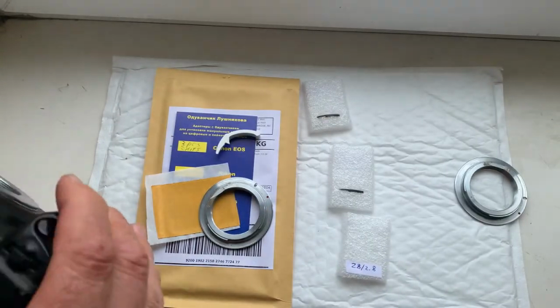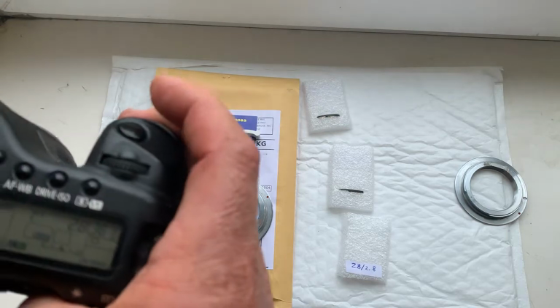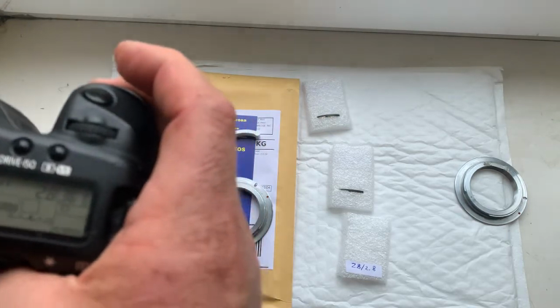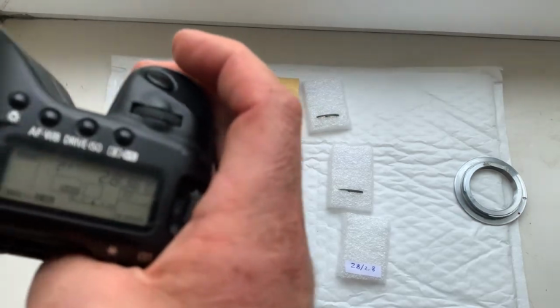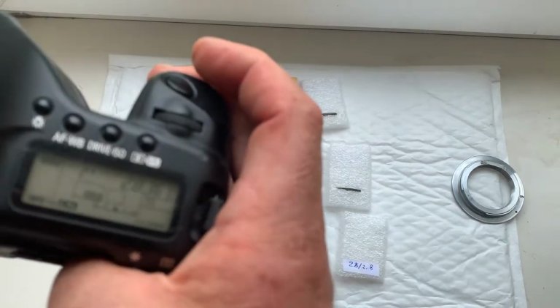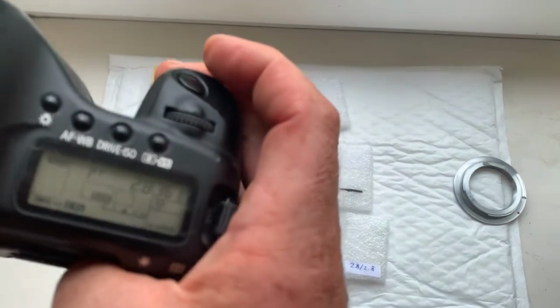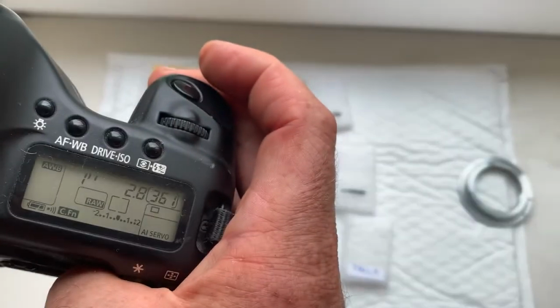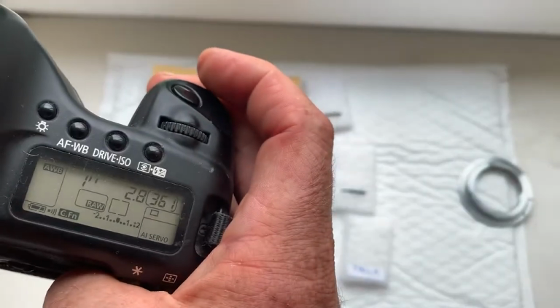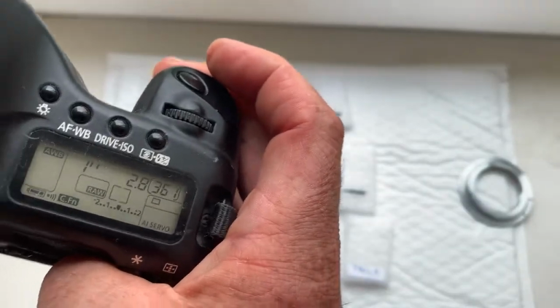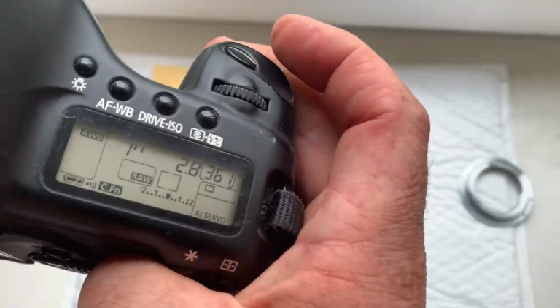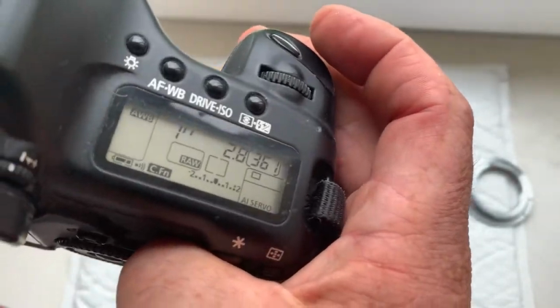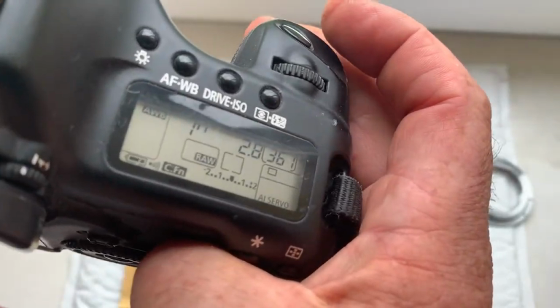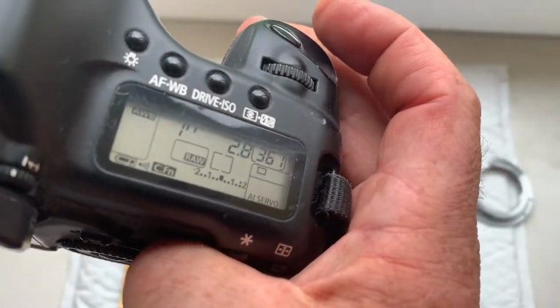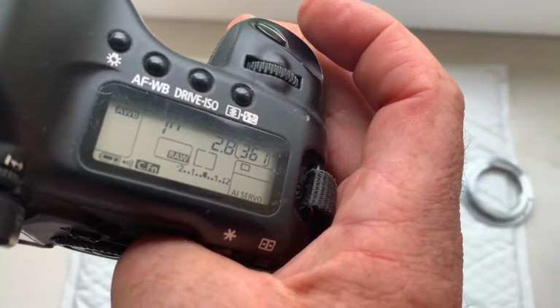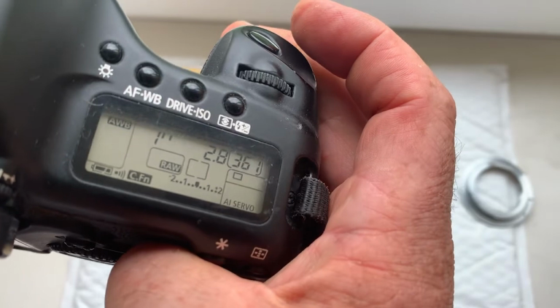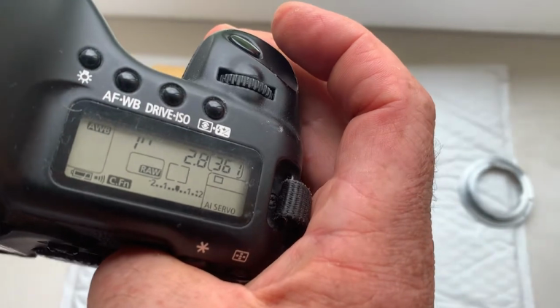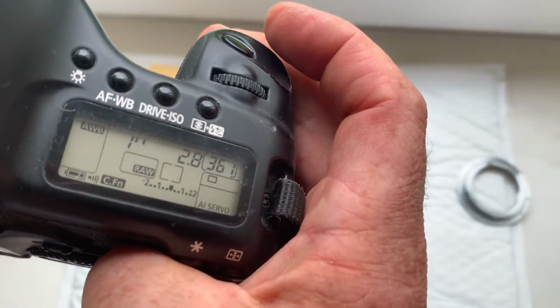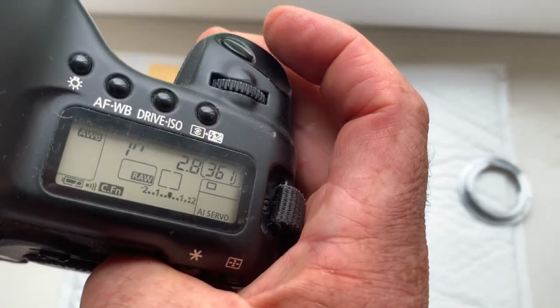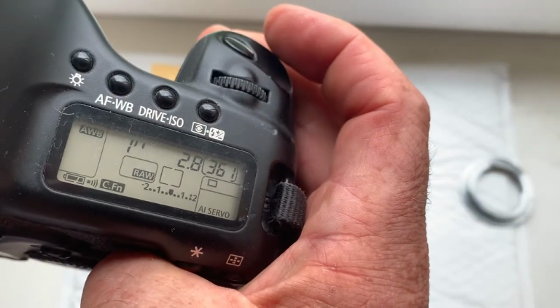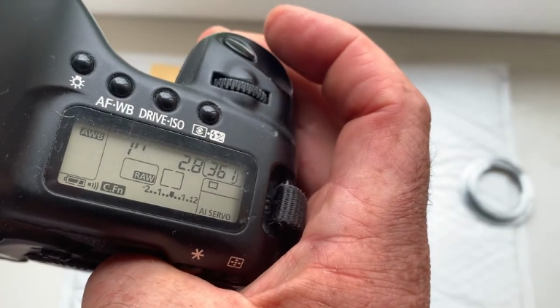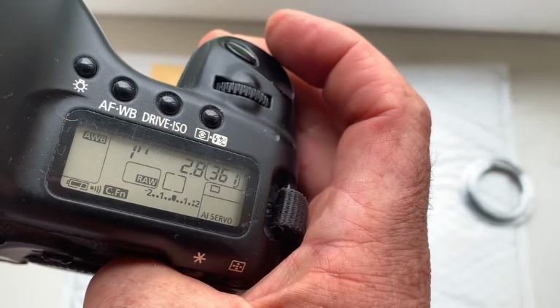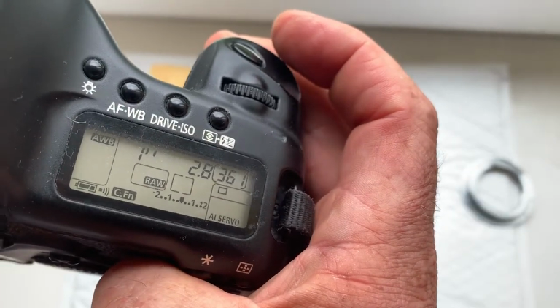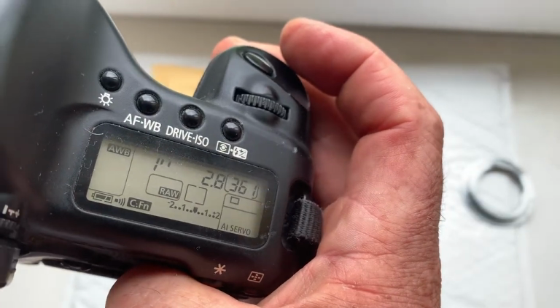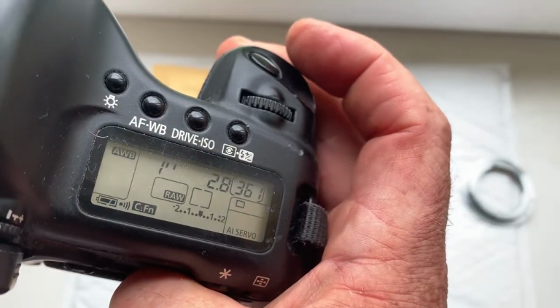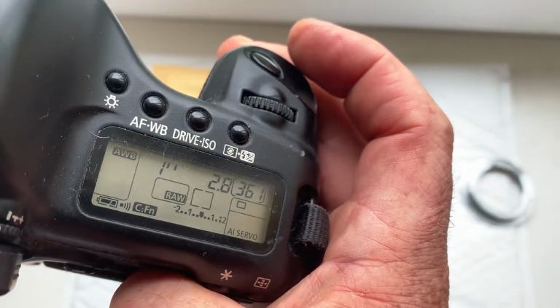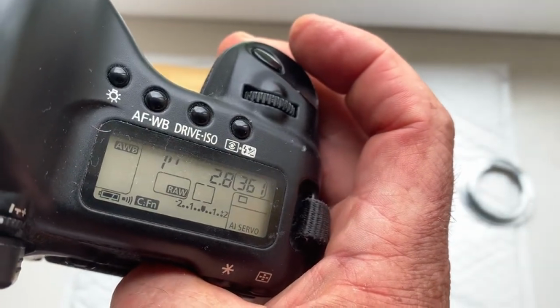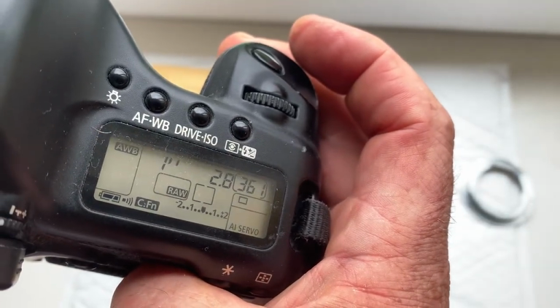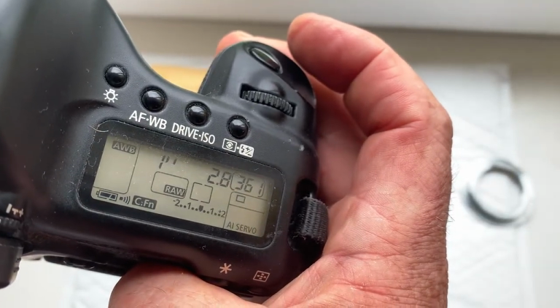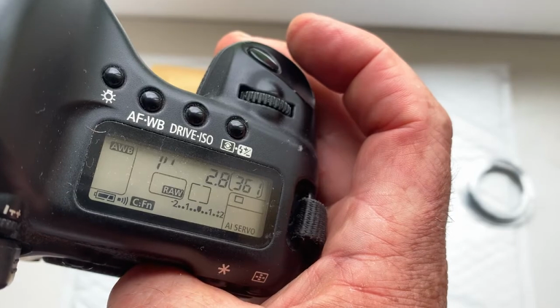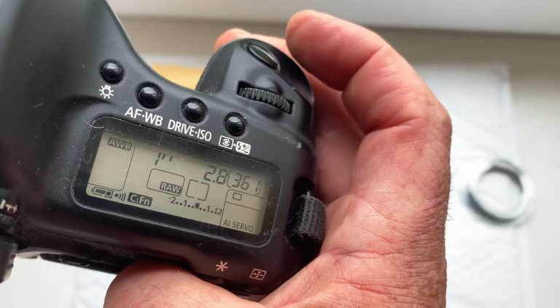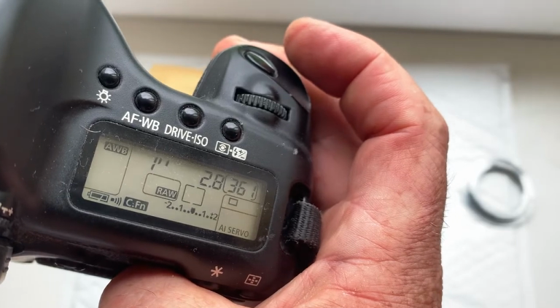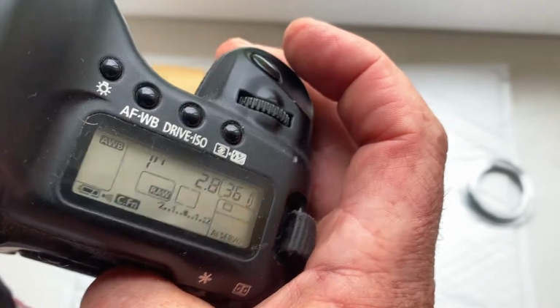Chip number three: this chip is pre-programmed, focal length is 28 millimeter, aperture 2.8, delay time to enter program mode is one second, focus trap mode is on.